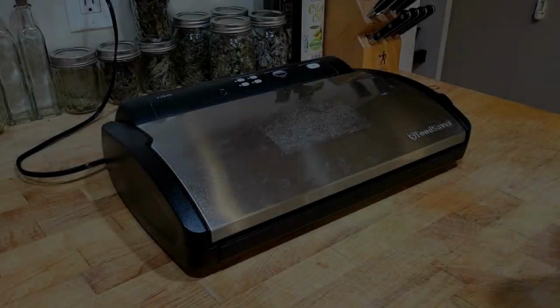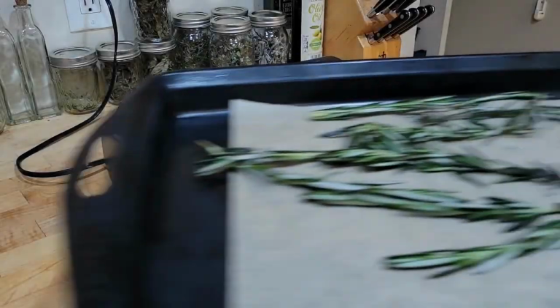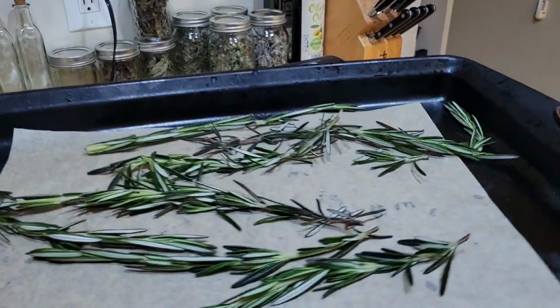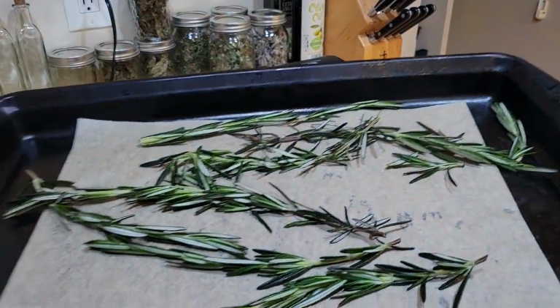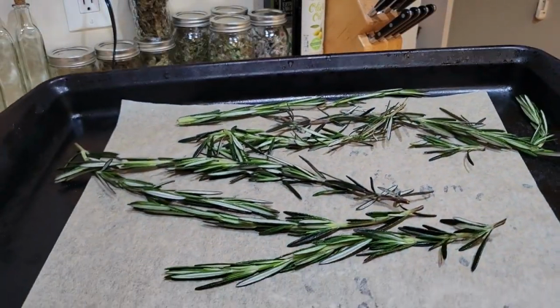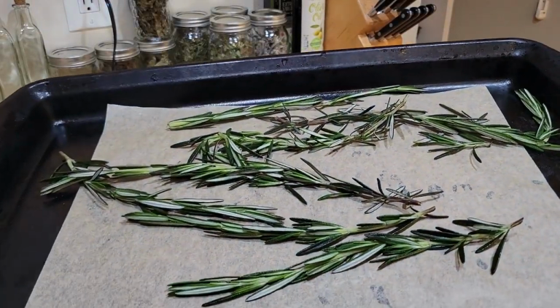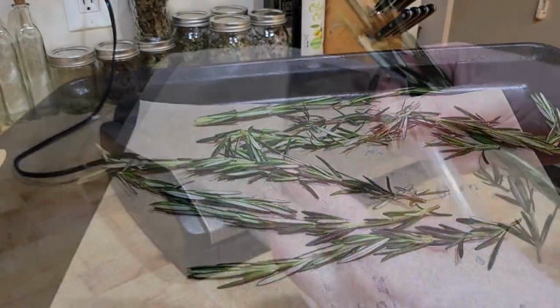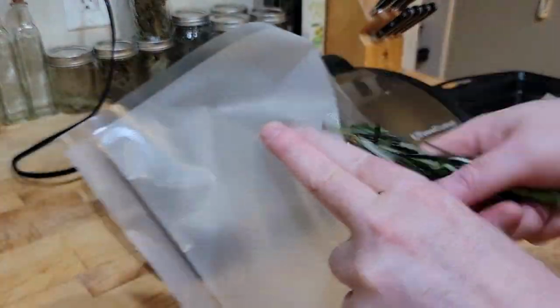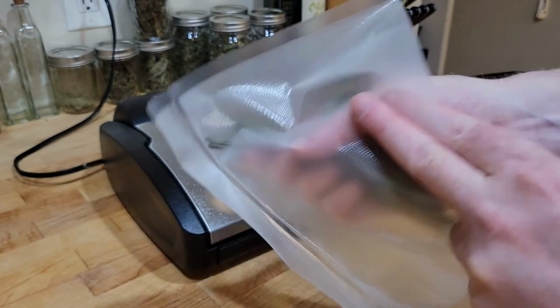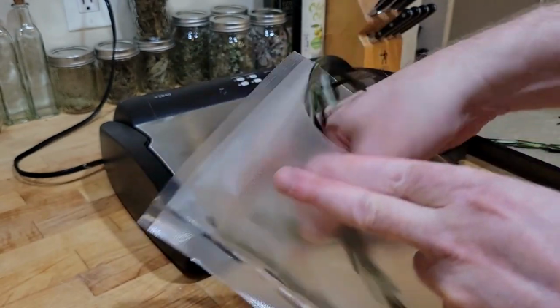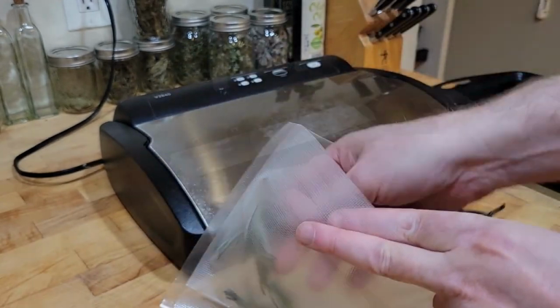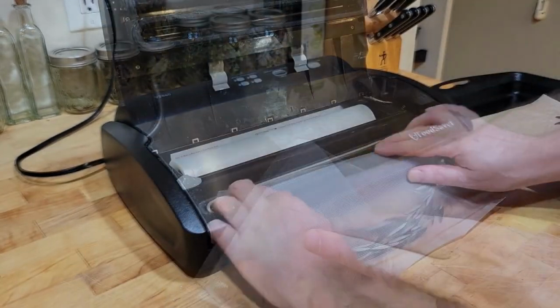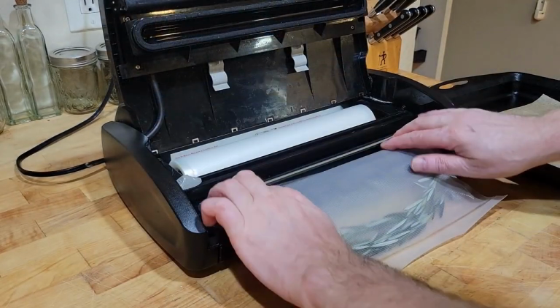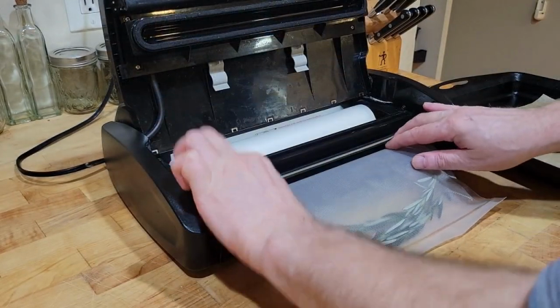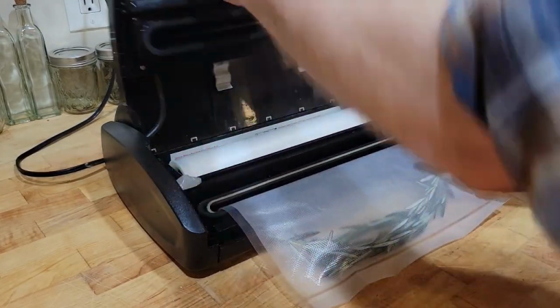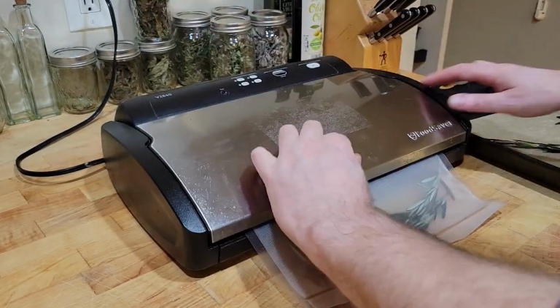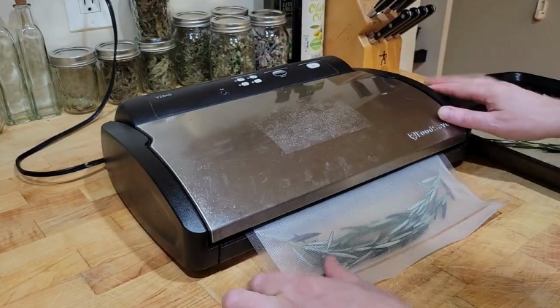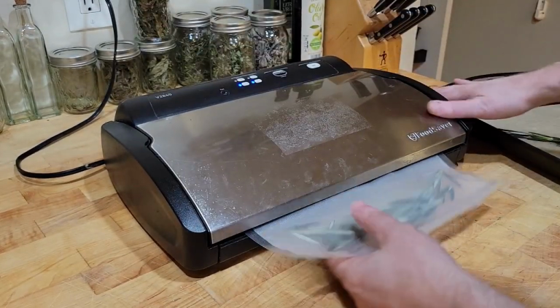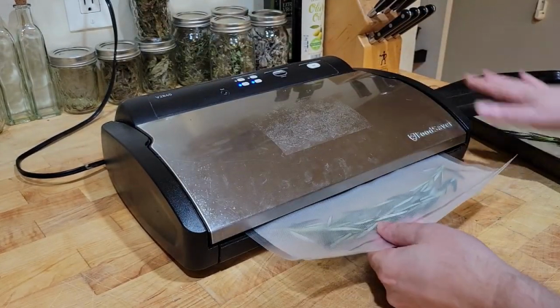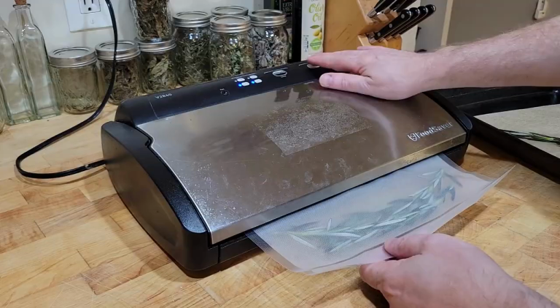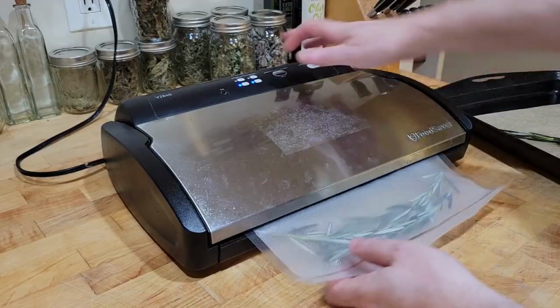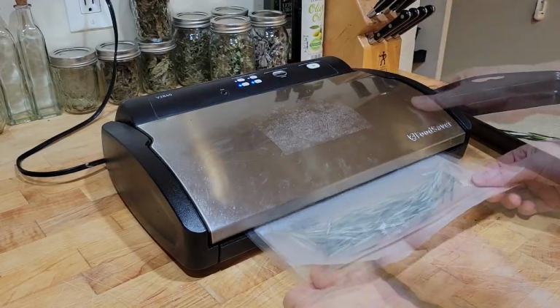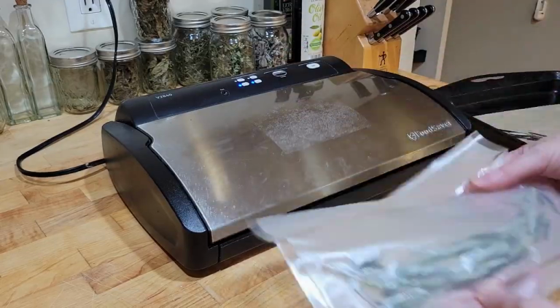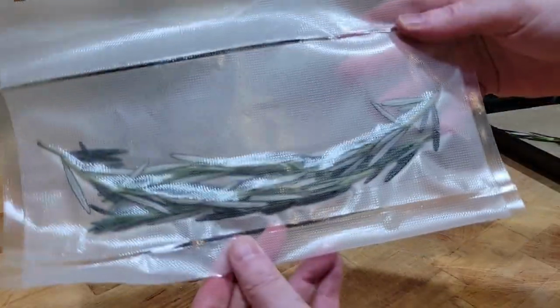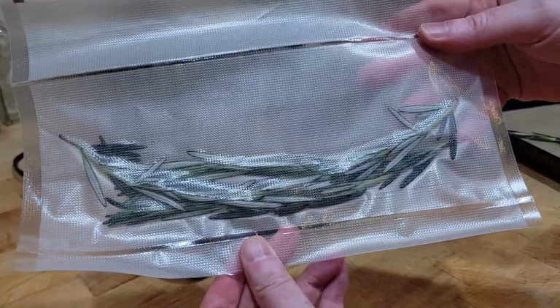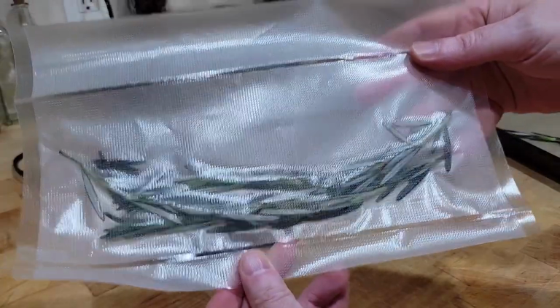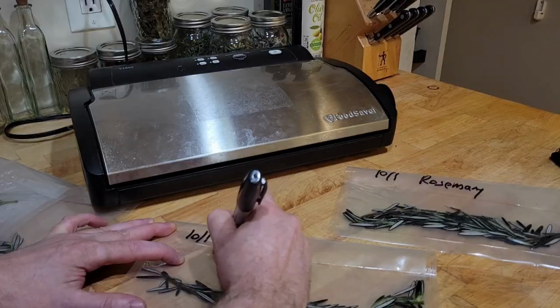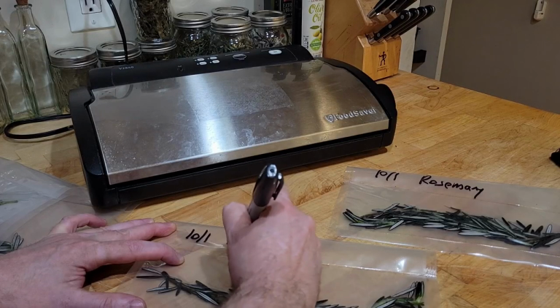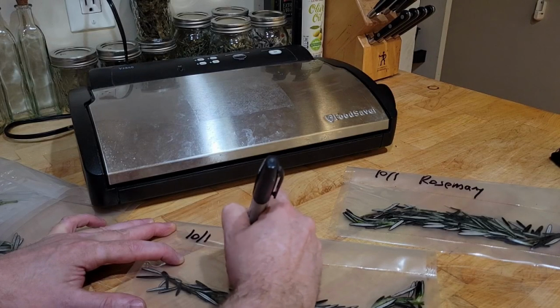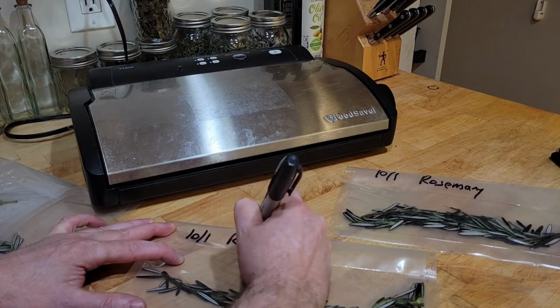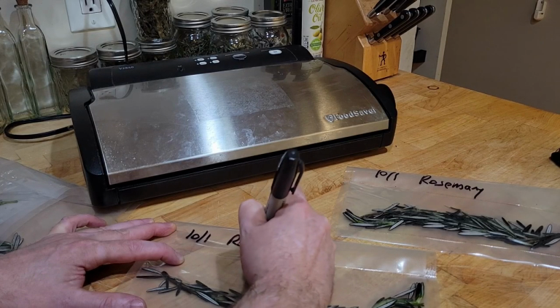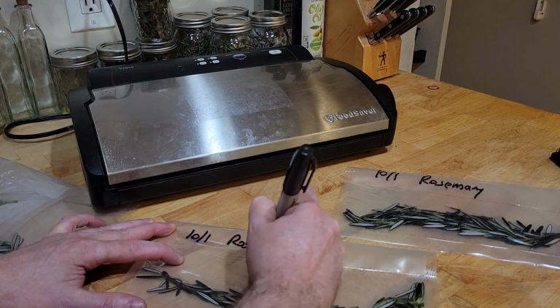After it's been in the freezer for a few hours, place the frozen rosemary sprigs in vacuum sealing bags and seal them up for long-term storage. Try to use your rosemary within the first four to six months for the best quality. Don't forget to label and date your bags.